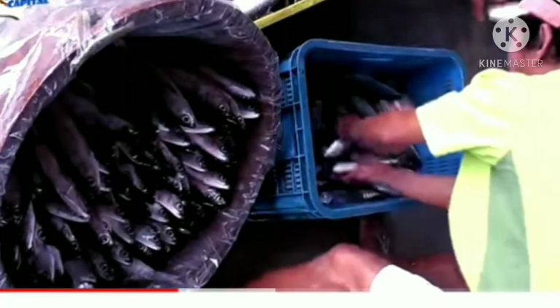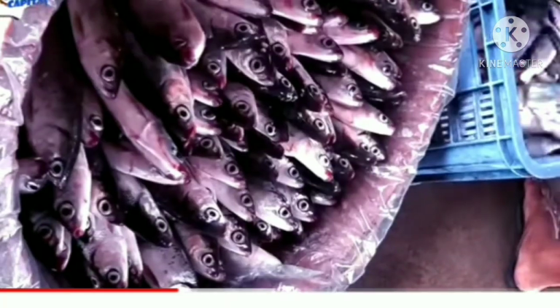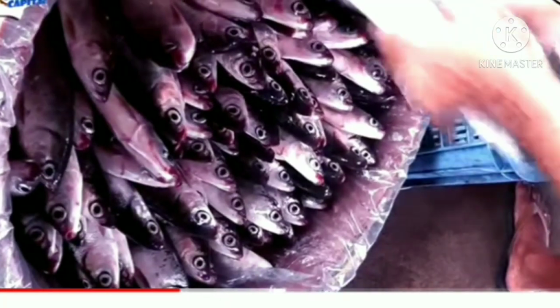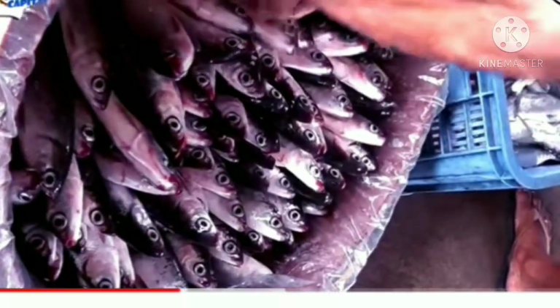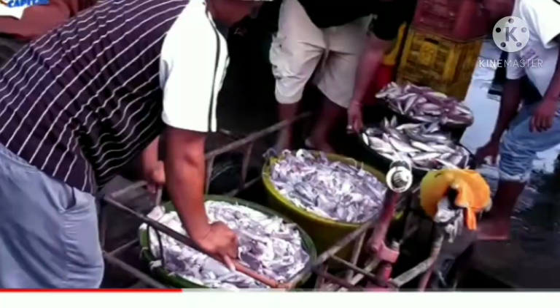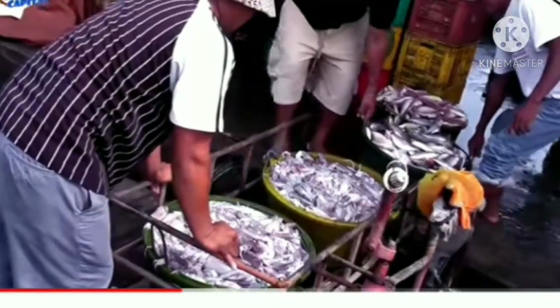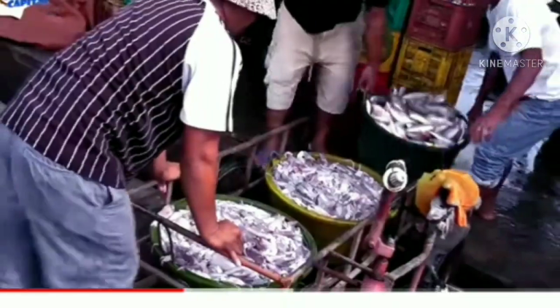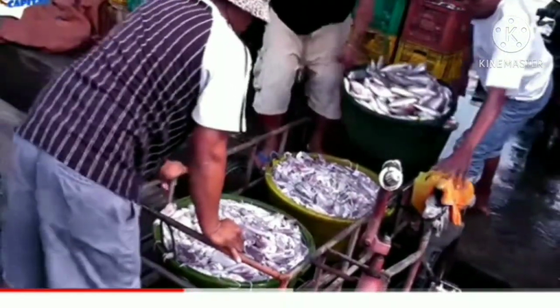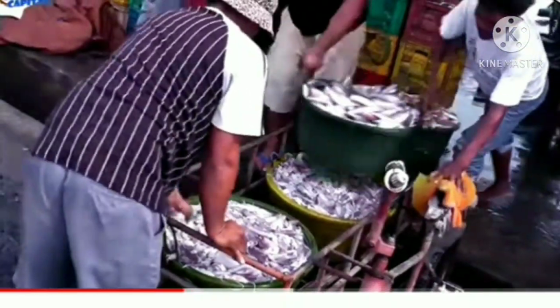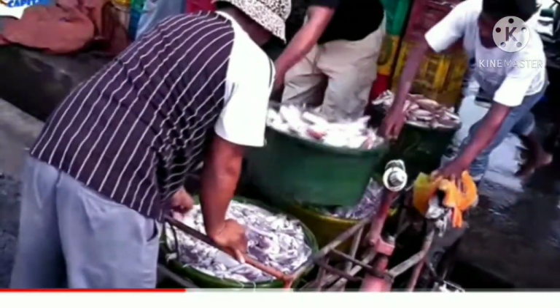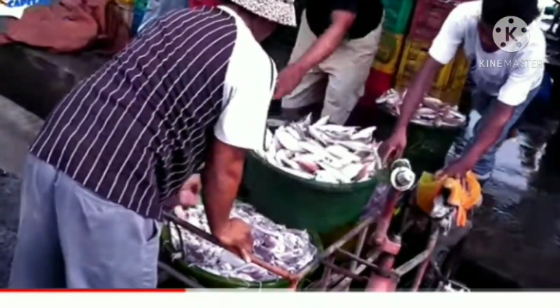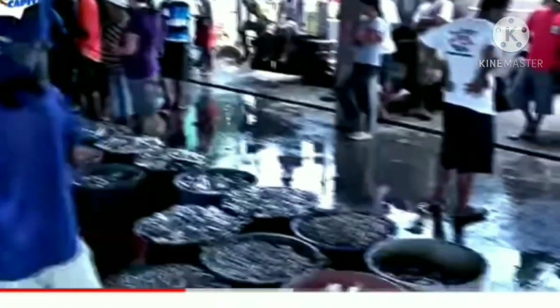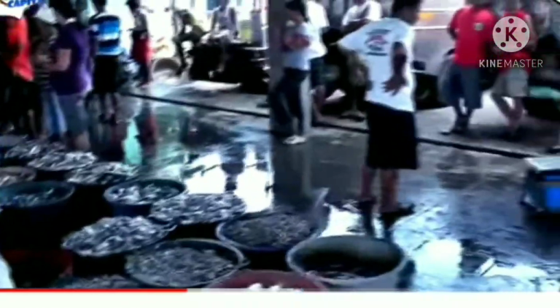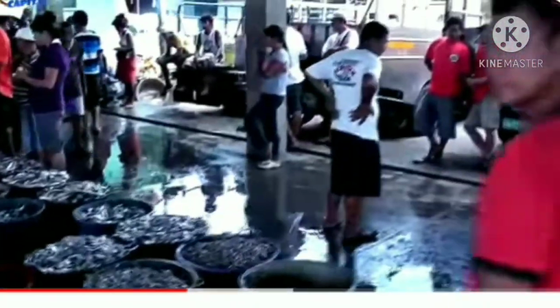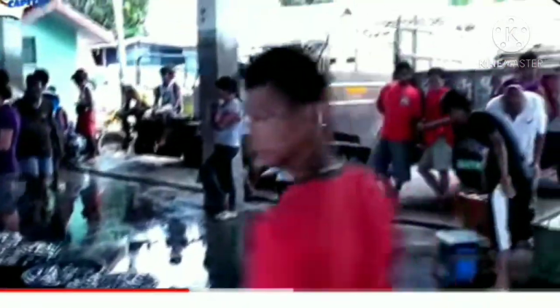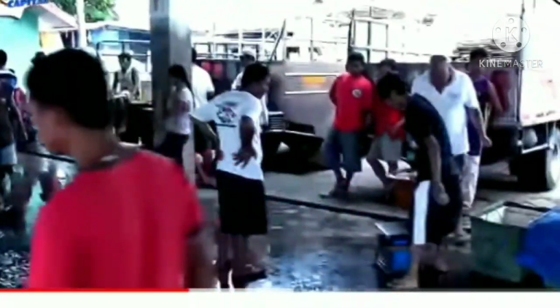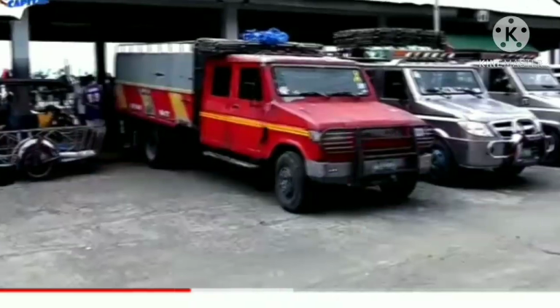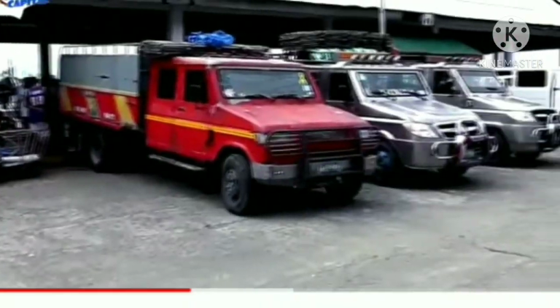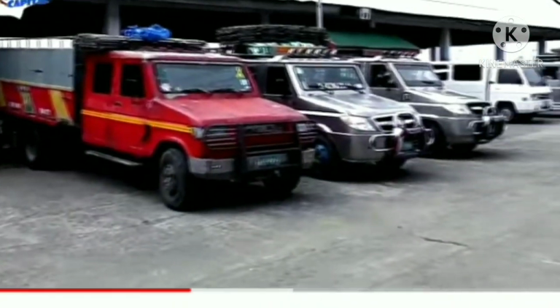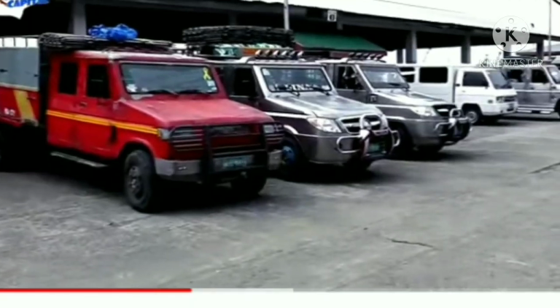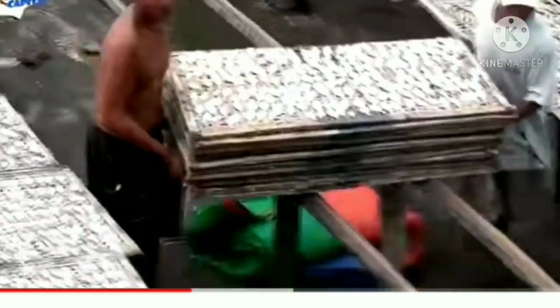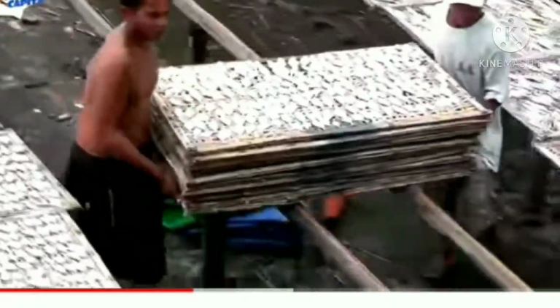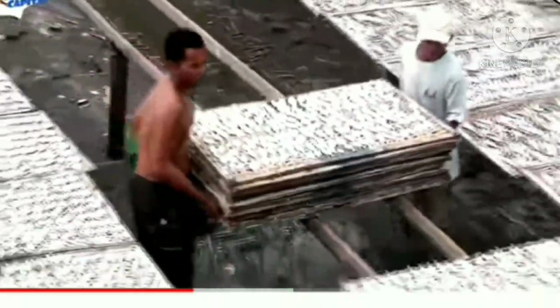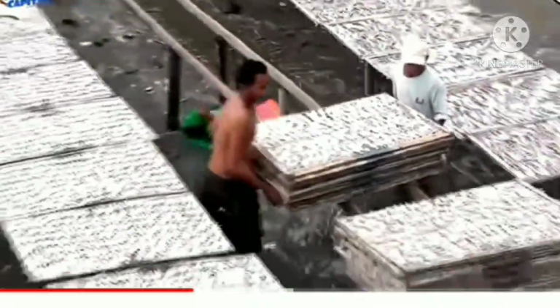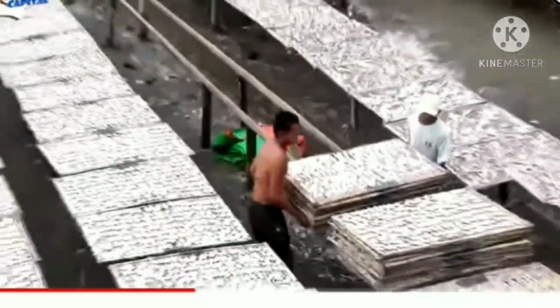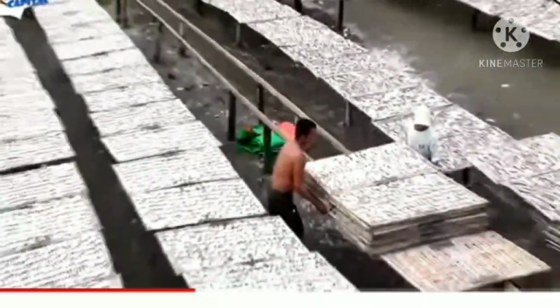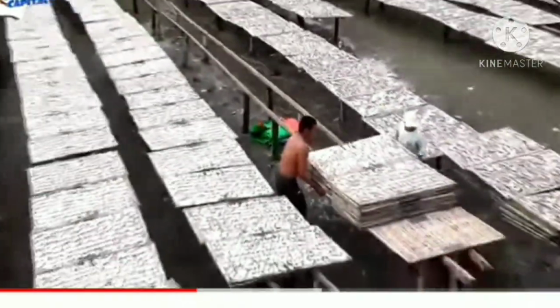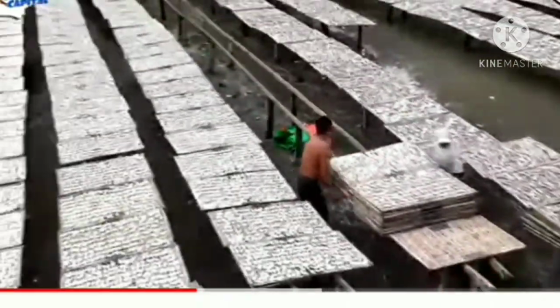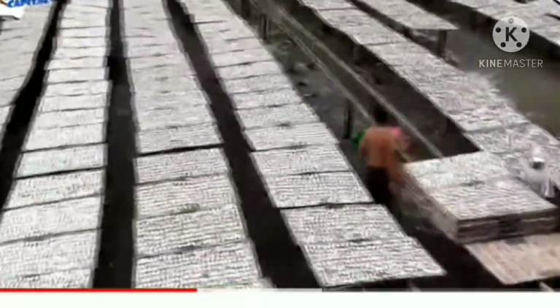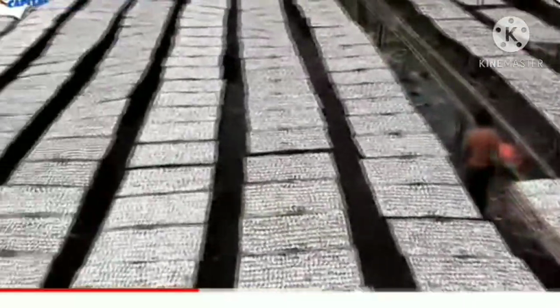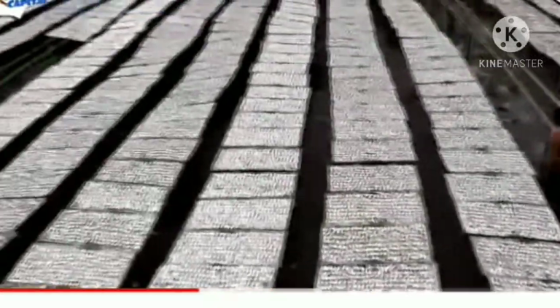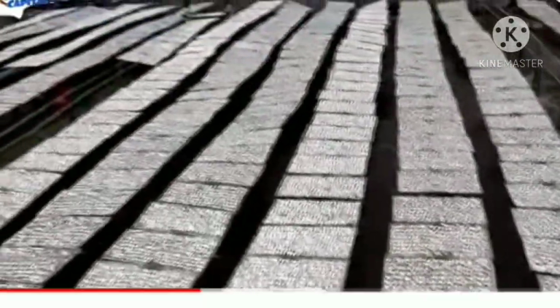Some seafood goes to Capiz Province, Kalibo, and Iloilo. Around 50% of the catch going through Libas Fishport in a day — around 15 tons — goes to the city's 100 dried fish processors and drying facilities in six coastal barangays.